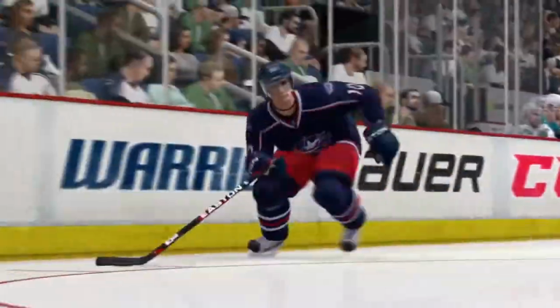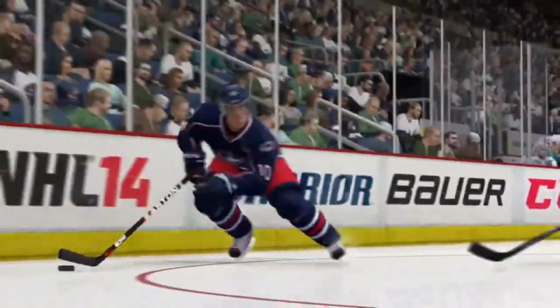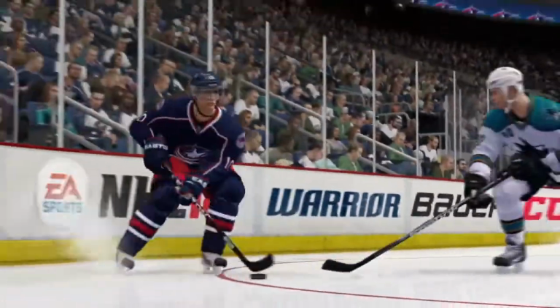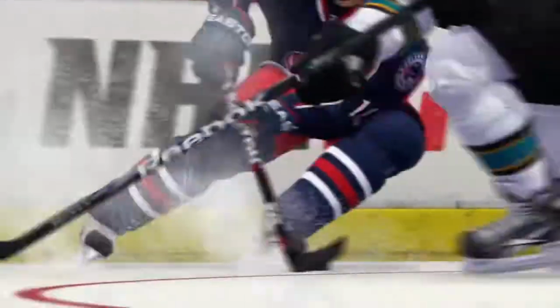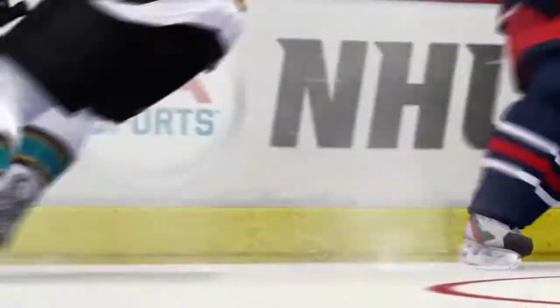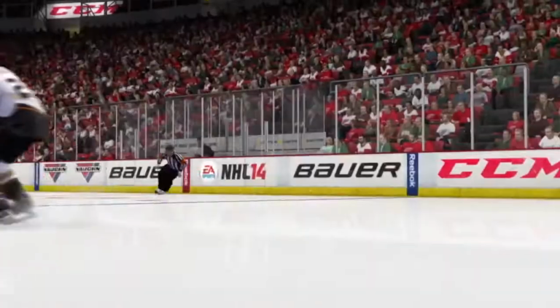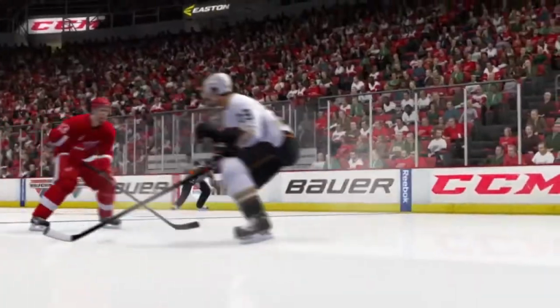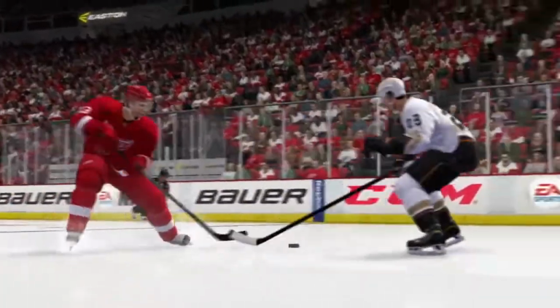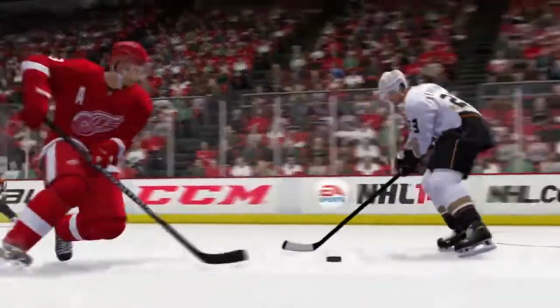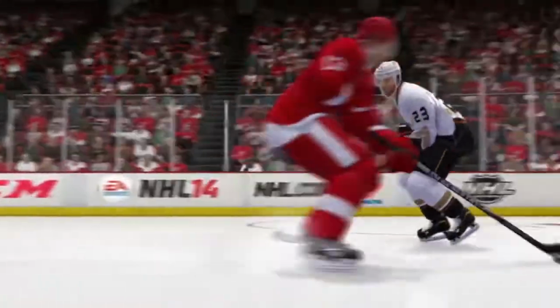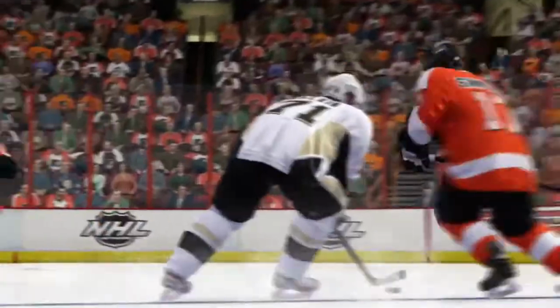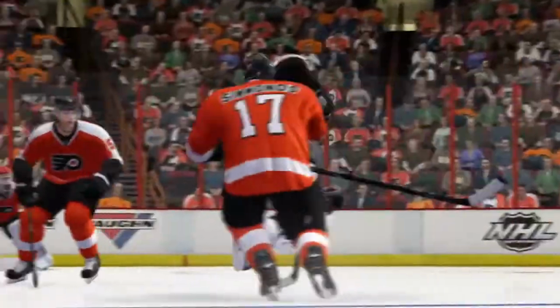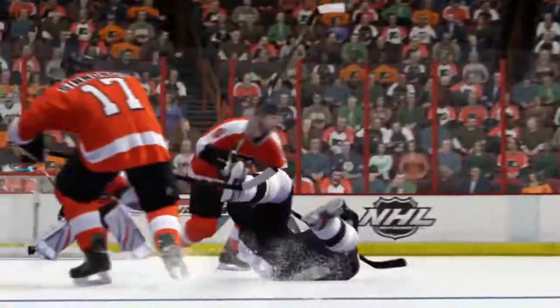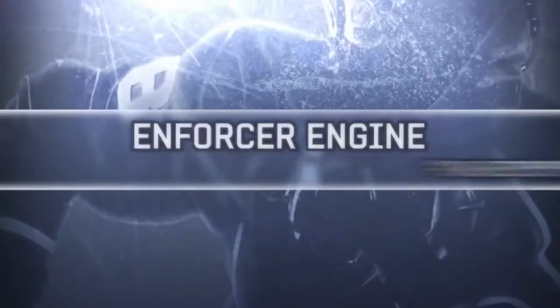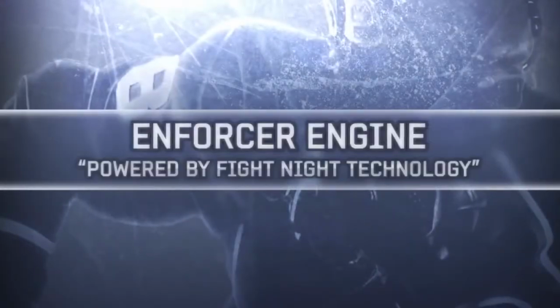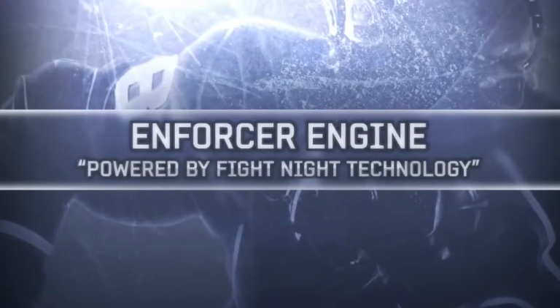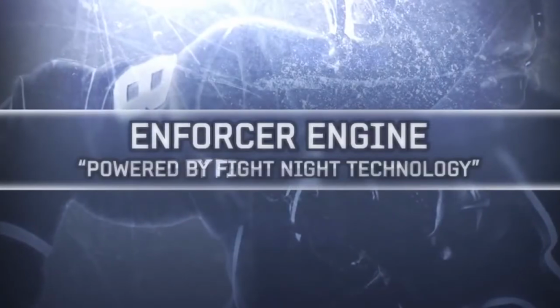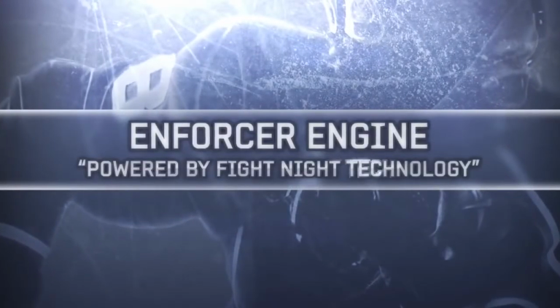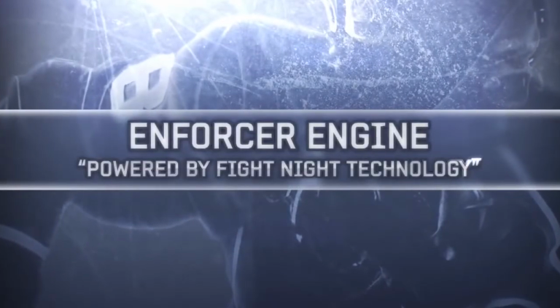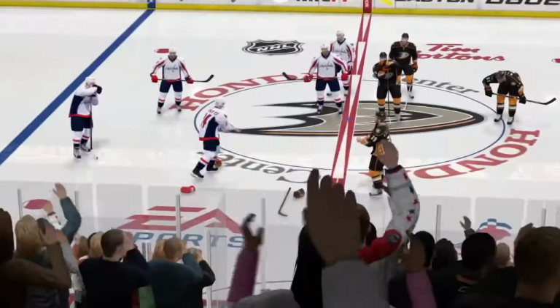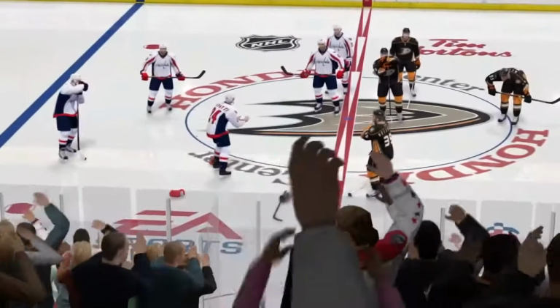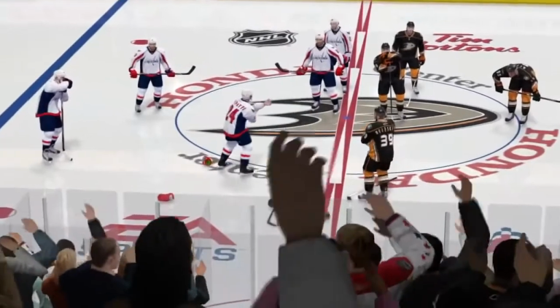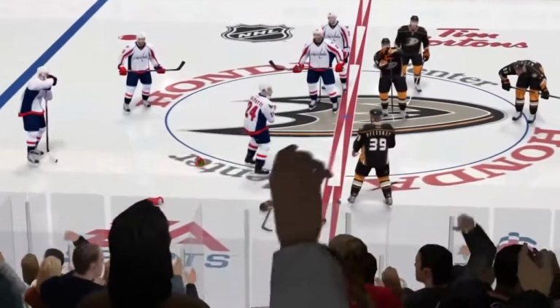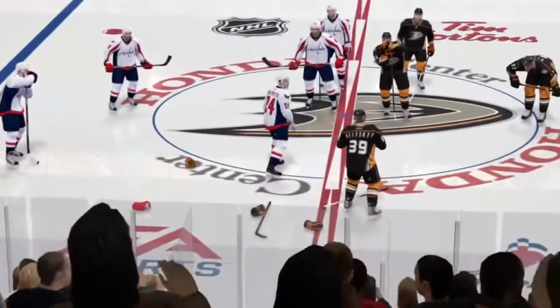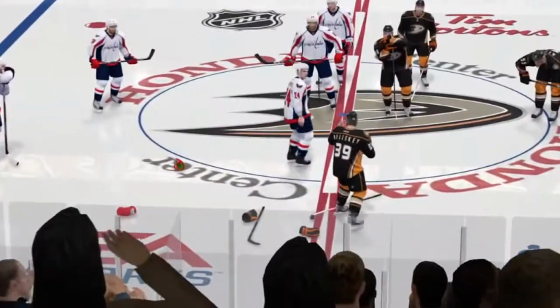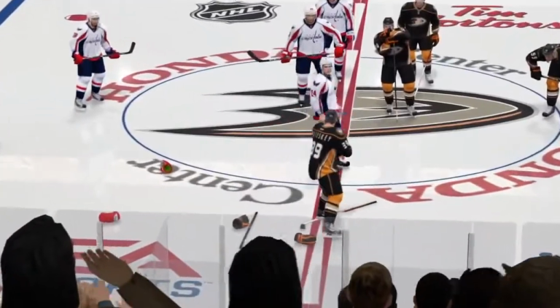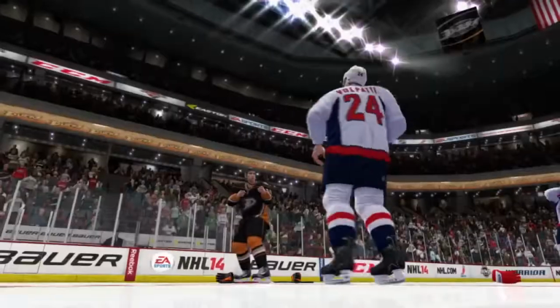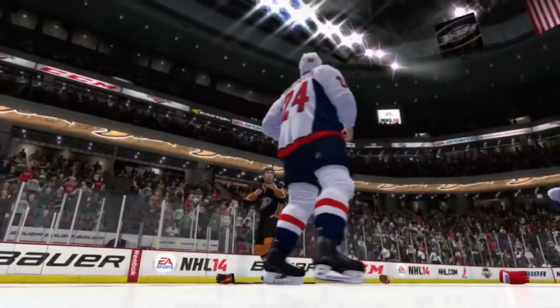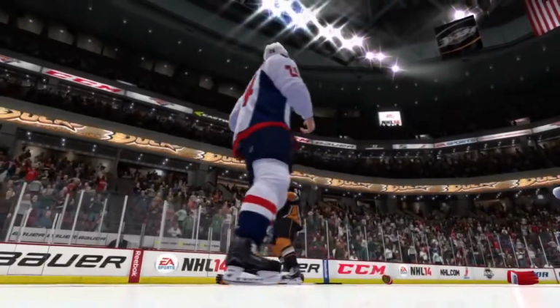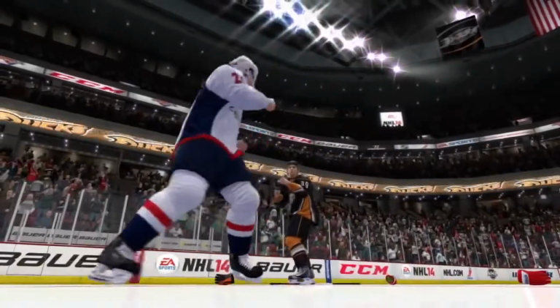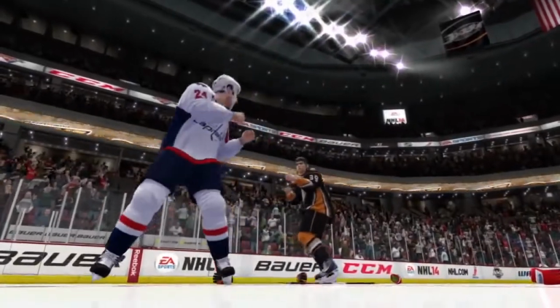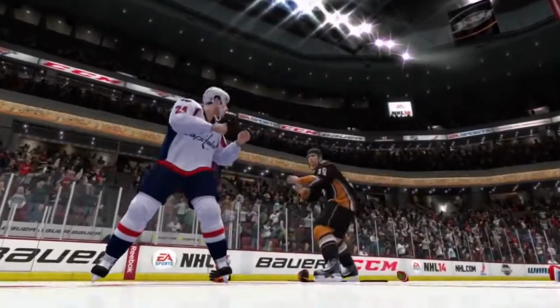A great hockey game has the perfect balance of speed, skill, and aggression. The all-new Enforcer Engine in NHL 14 will capture that aggression, producing real heat-of-the-moment fights powered by Fight Night technology.